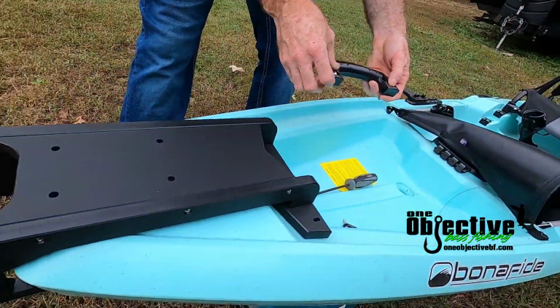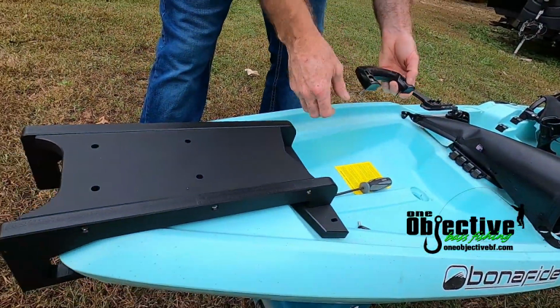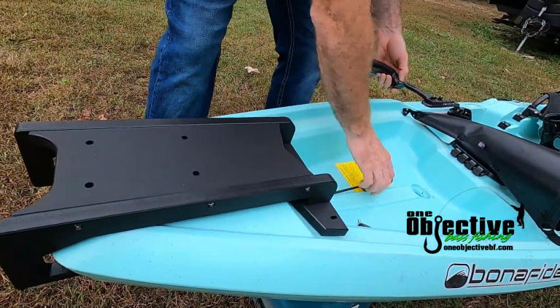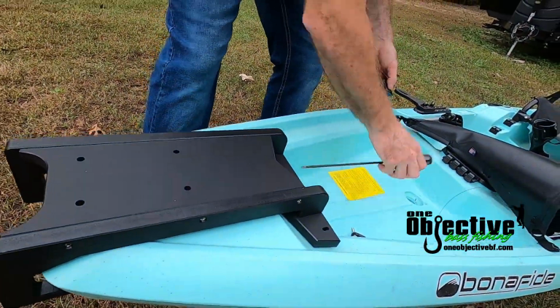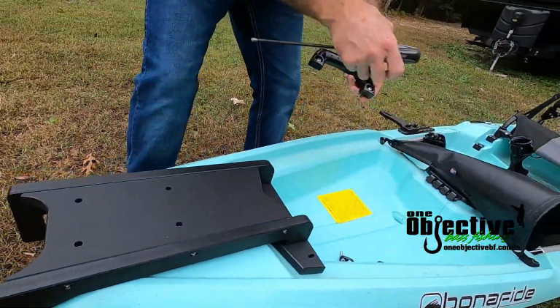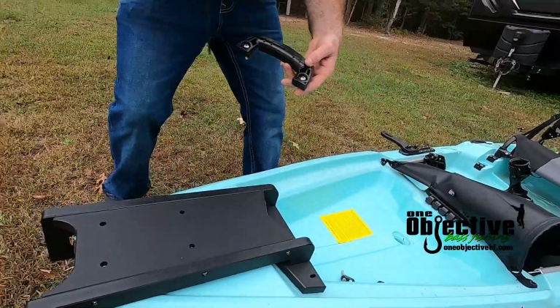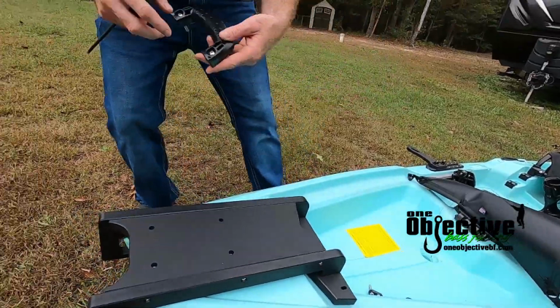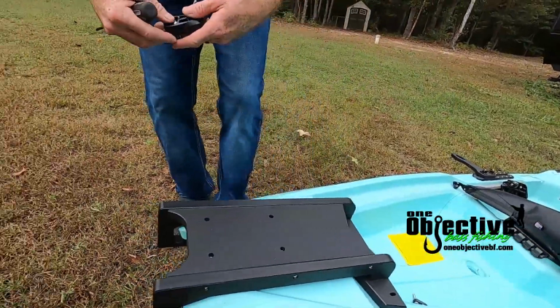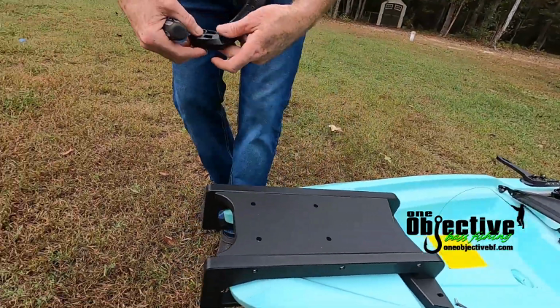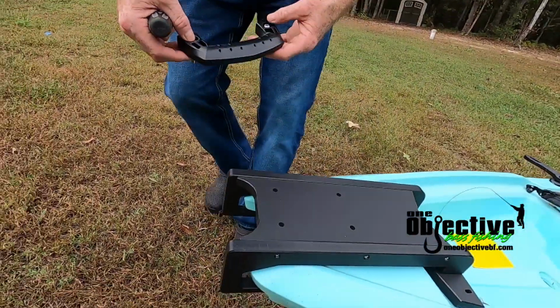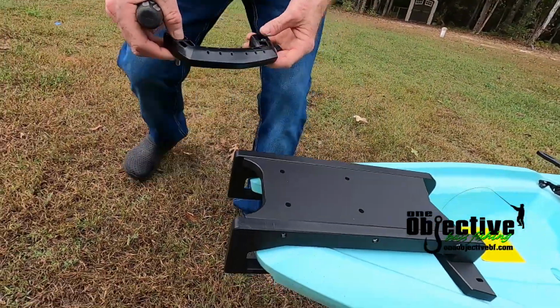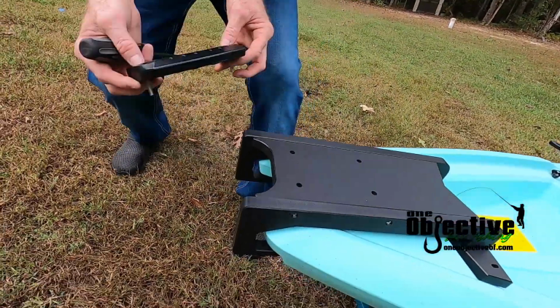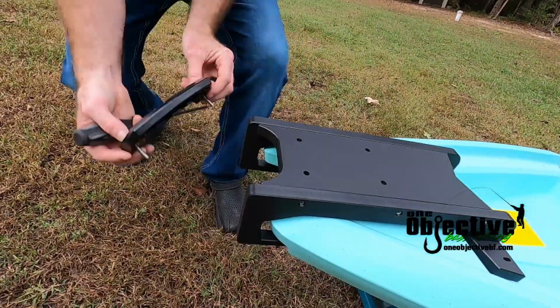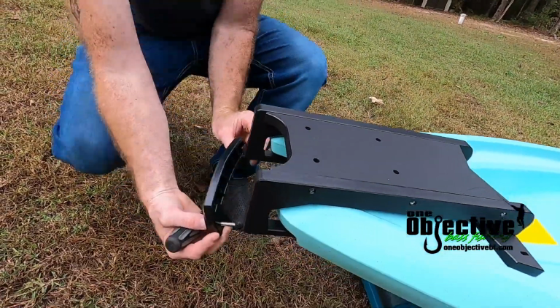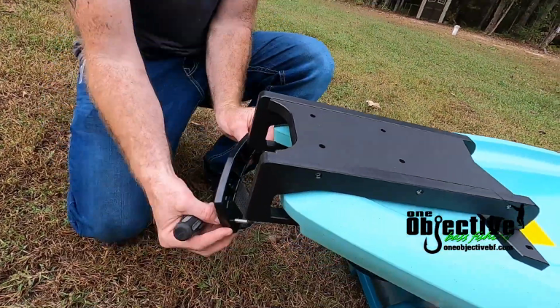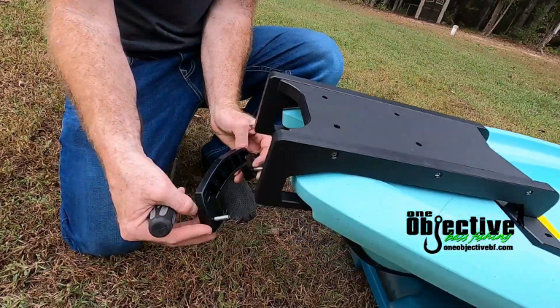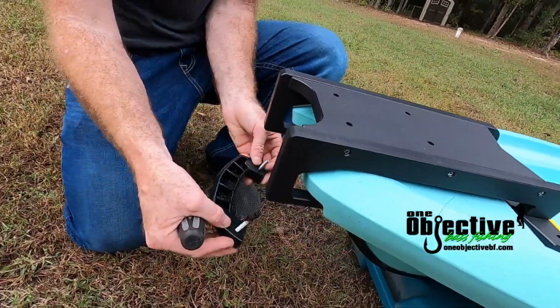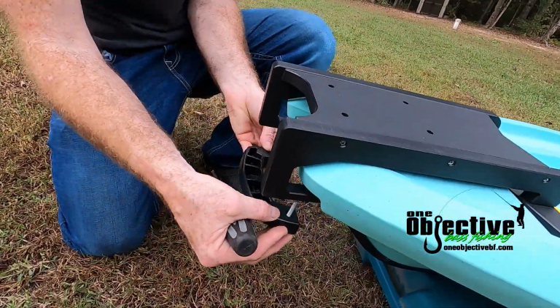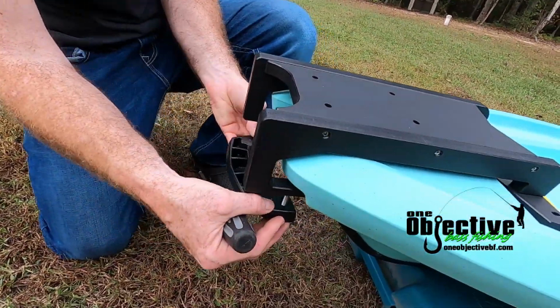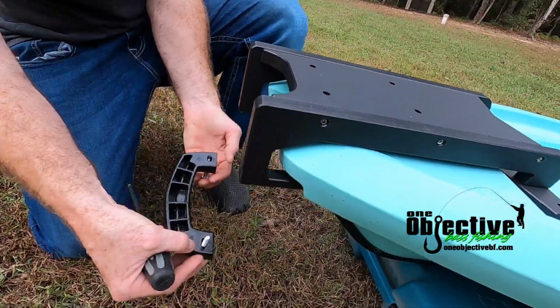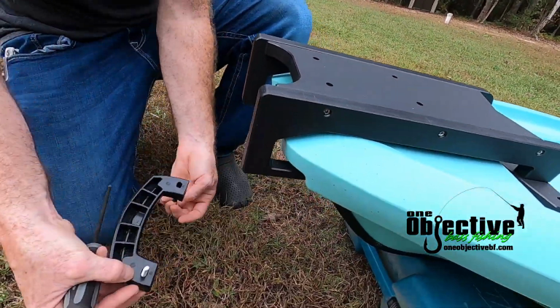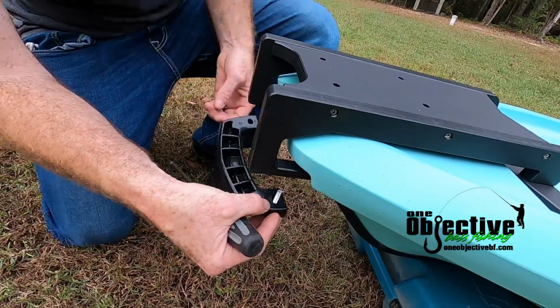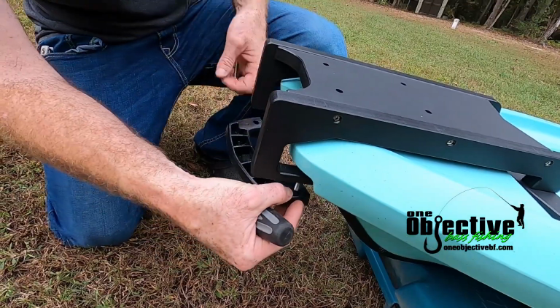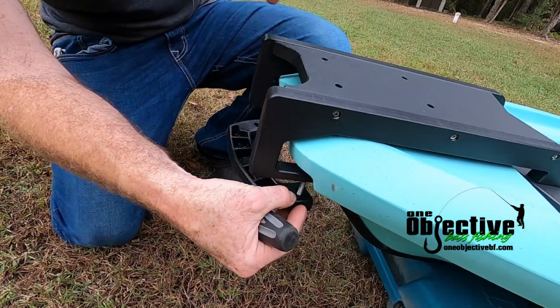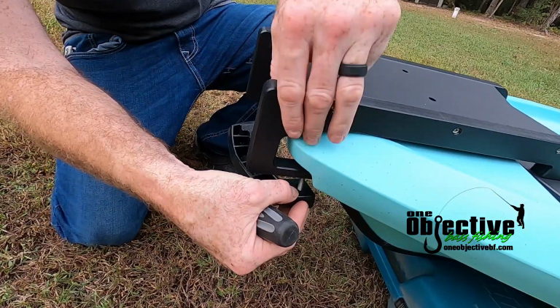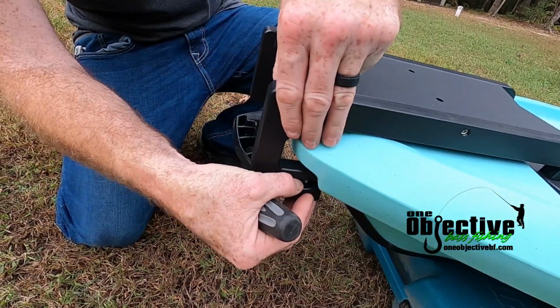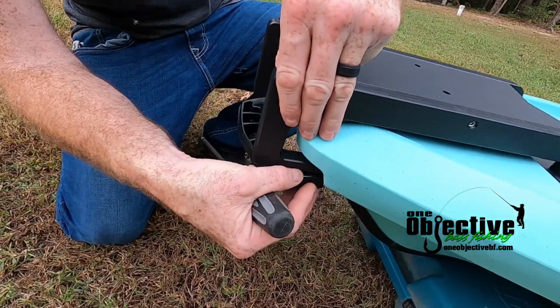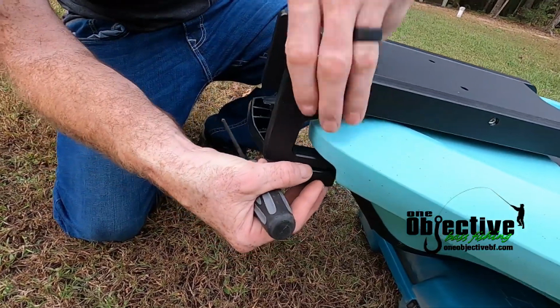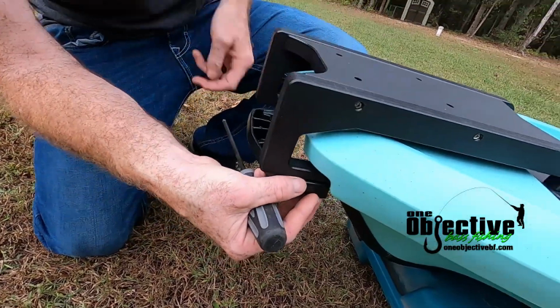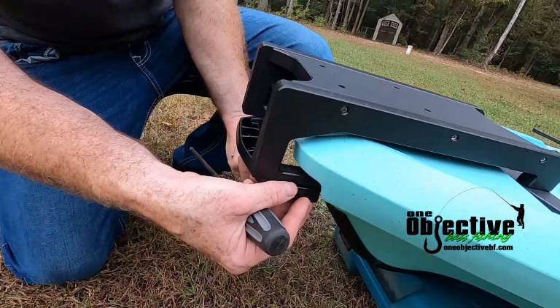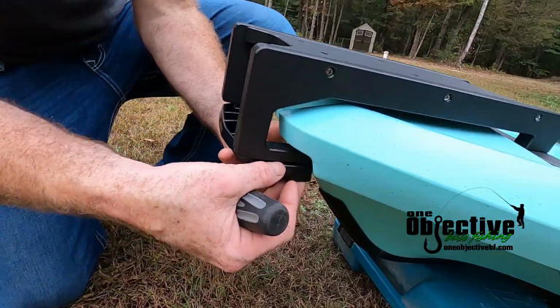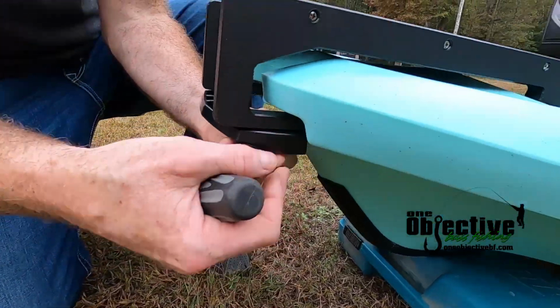We're going to provide you with two inch-and-a-half quarter-20 screws, and you just slide them right through there.